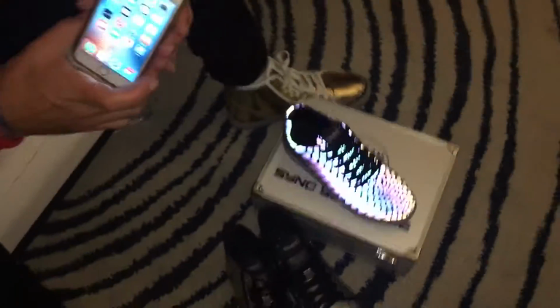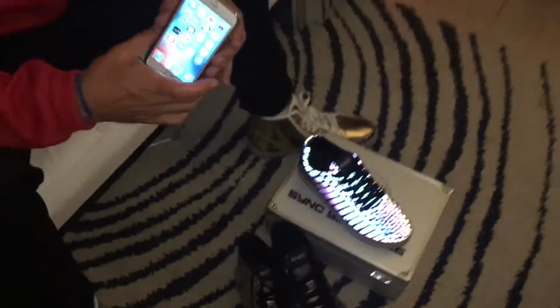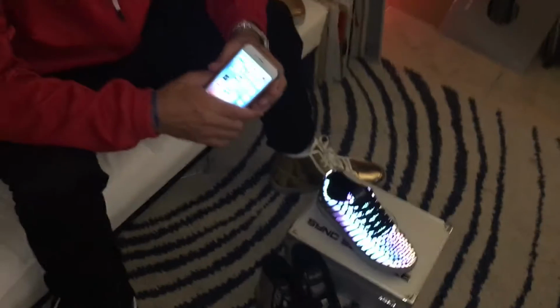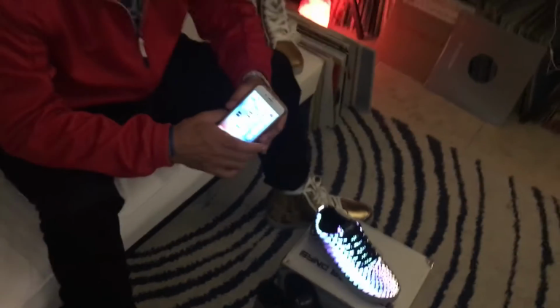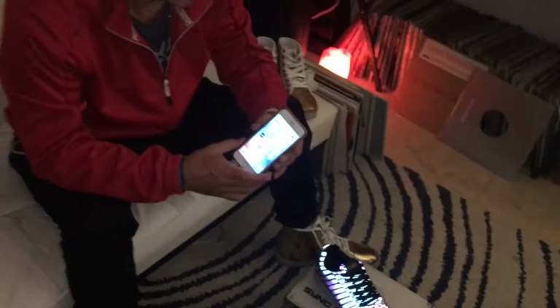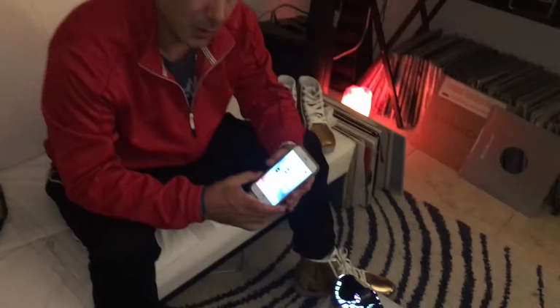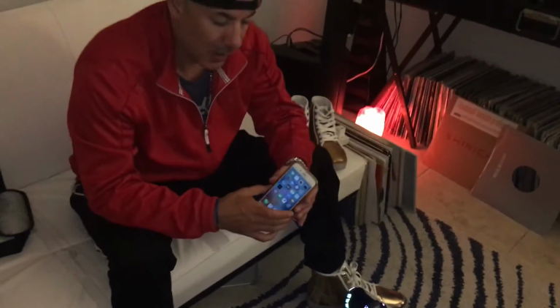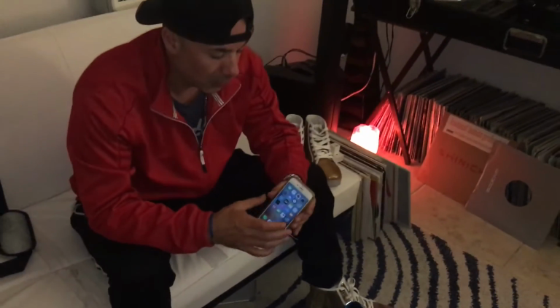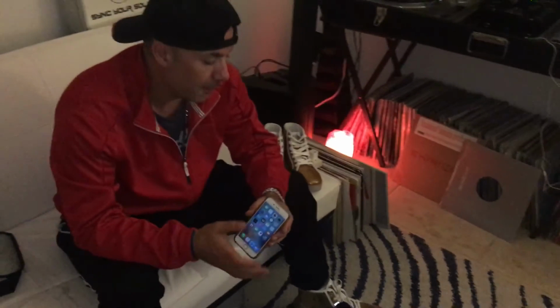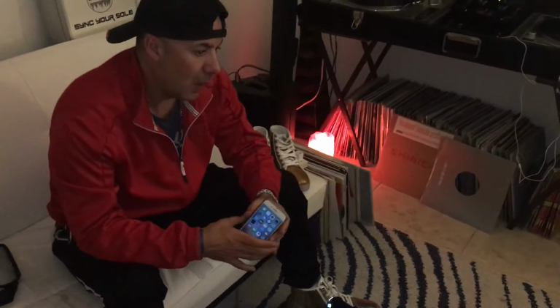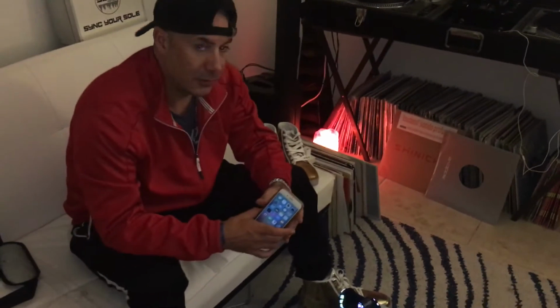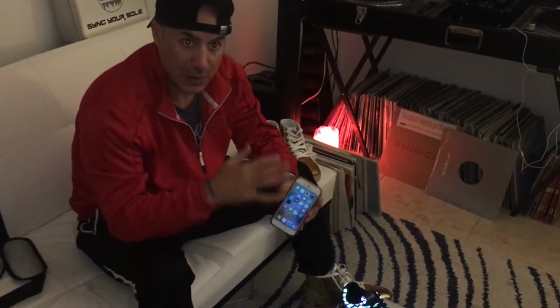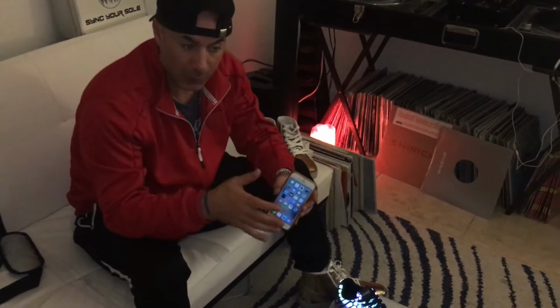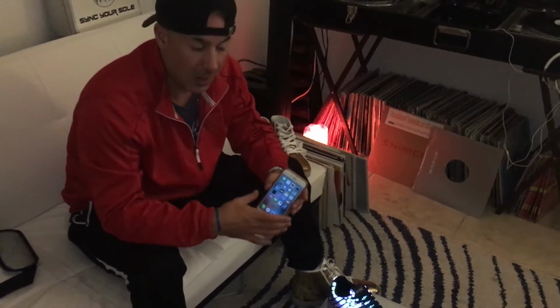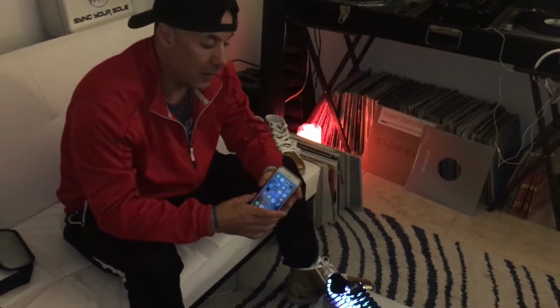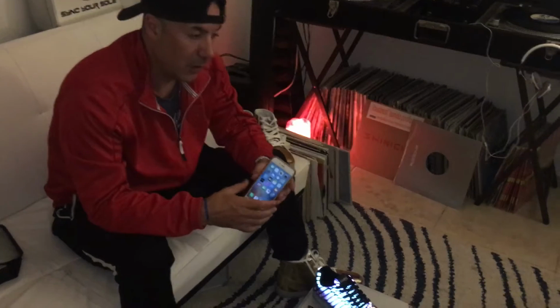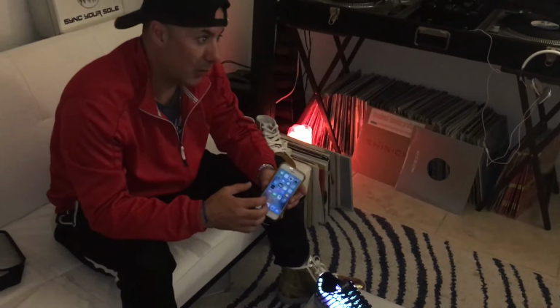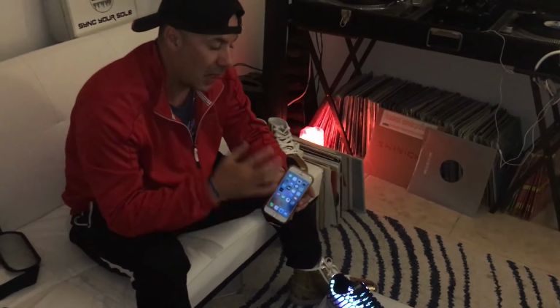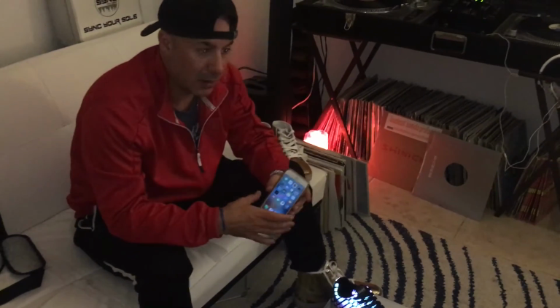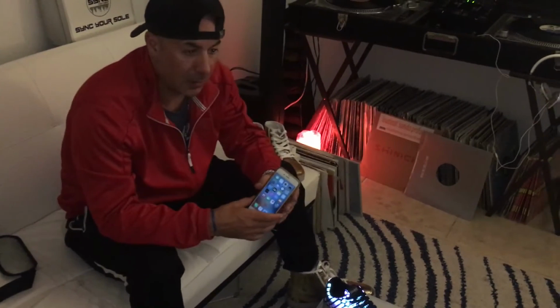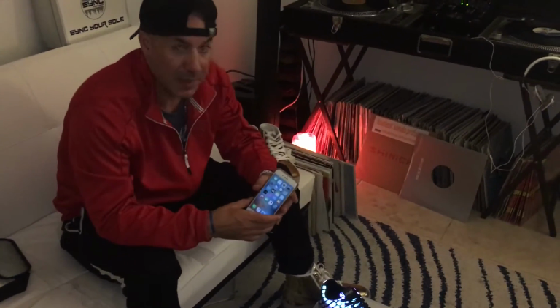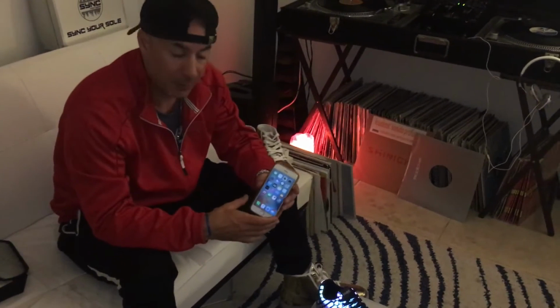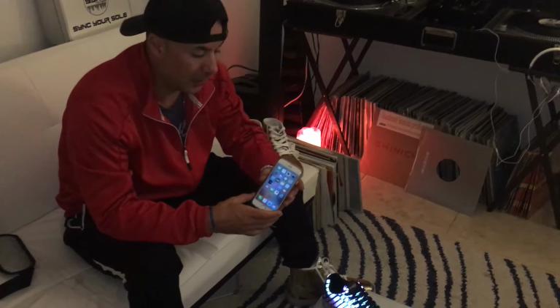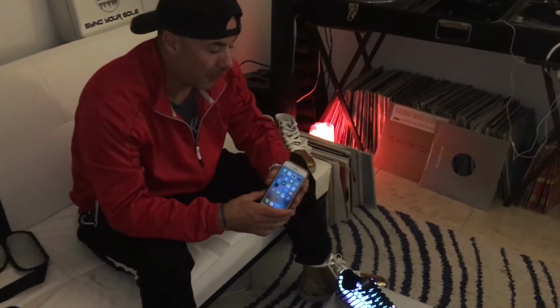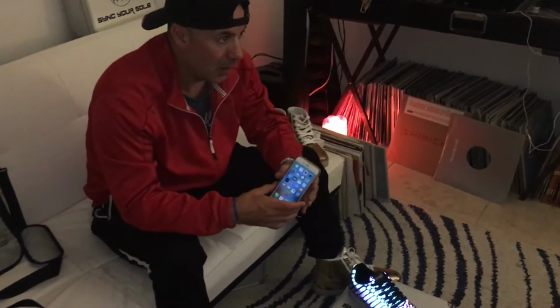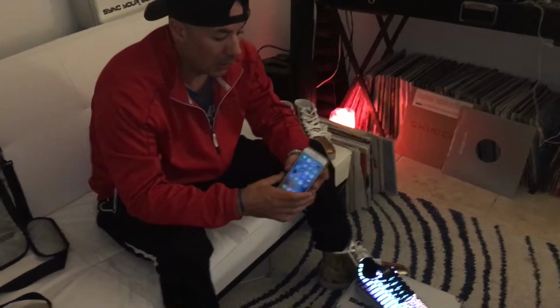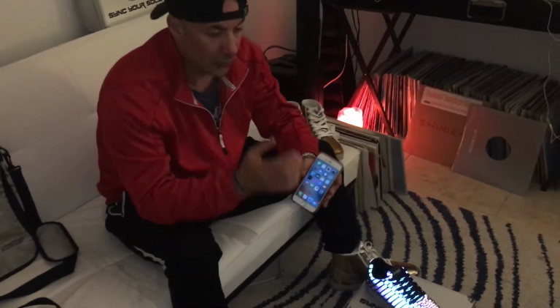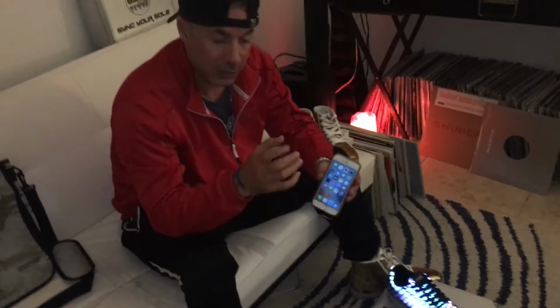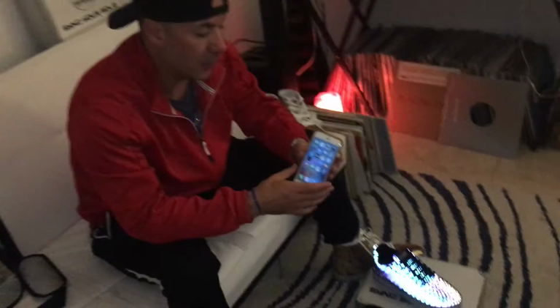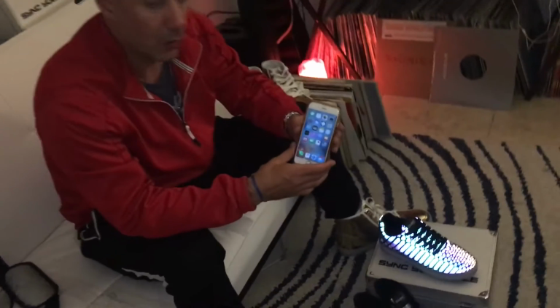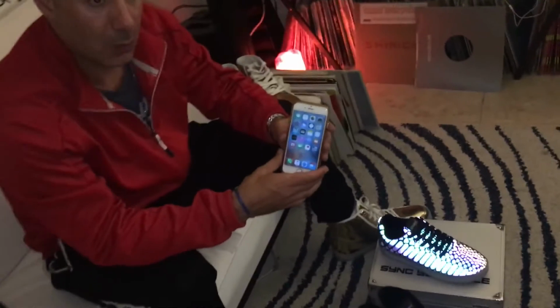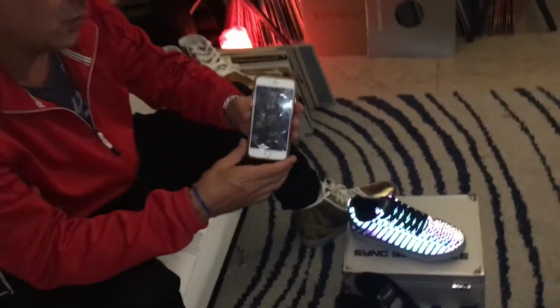Welcome back to the Sync Footwear studio here in Miami, Florida. This is video 3, and in this video we're going to highlight the Sync app.